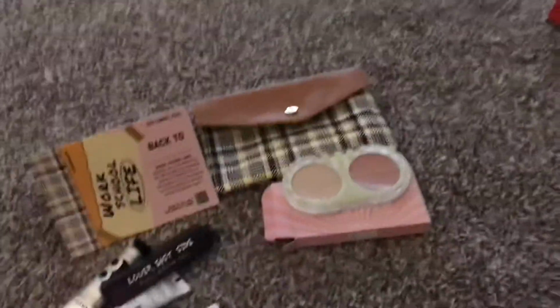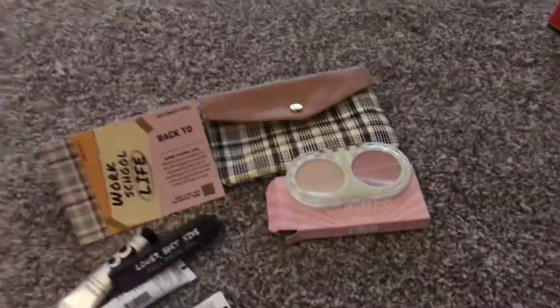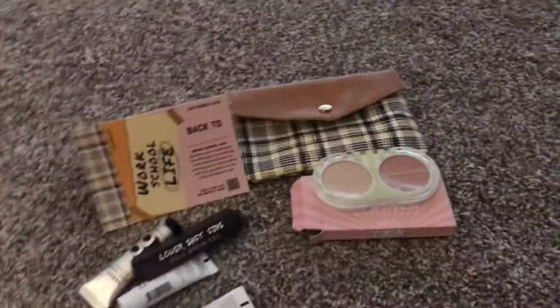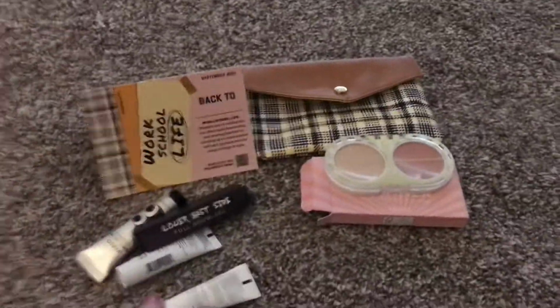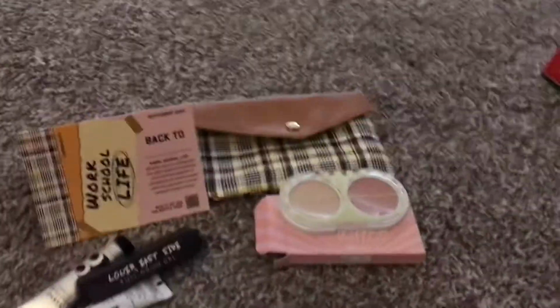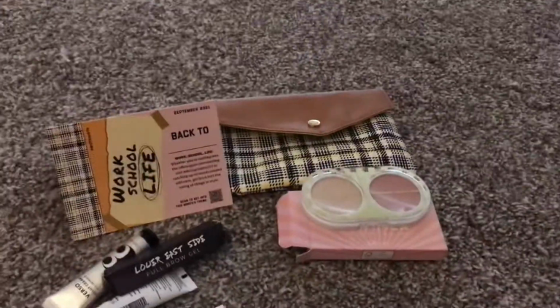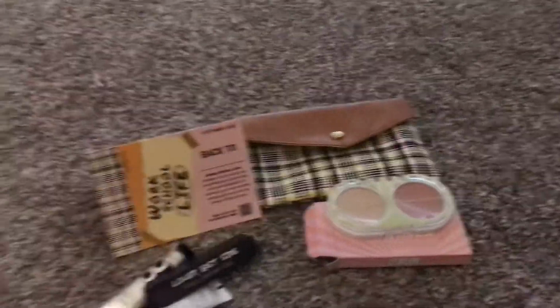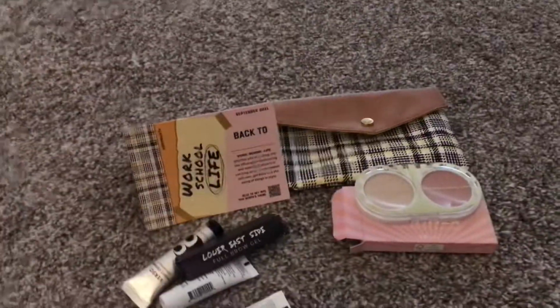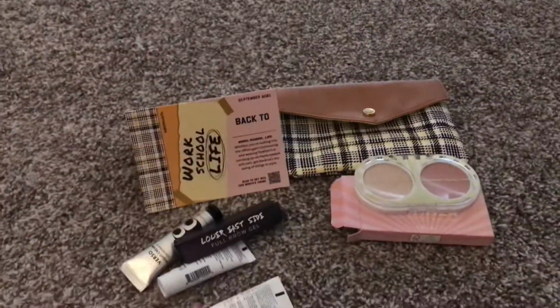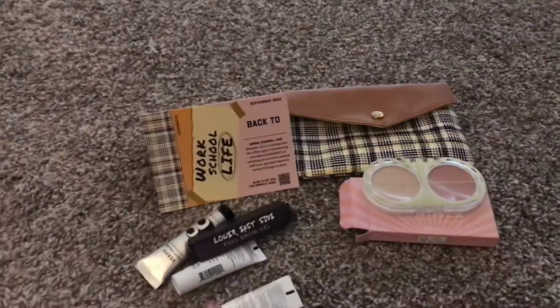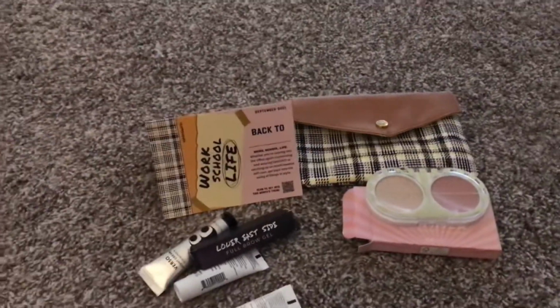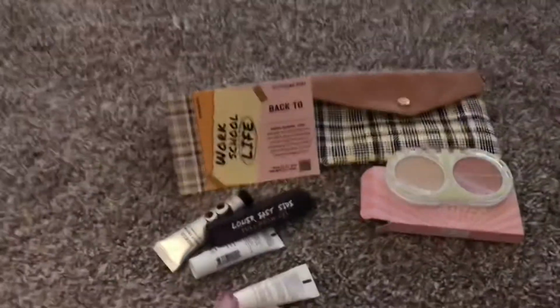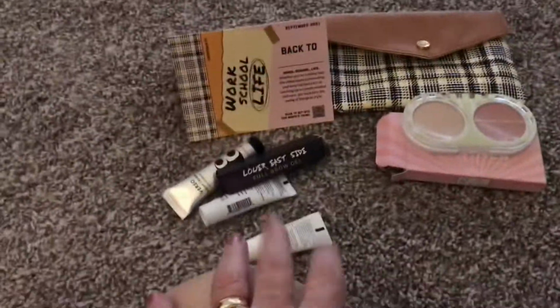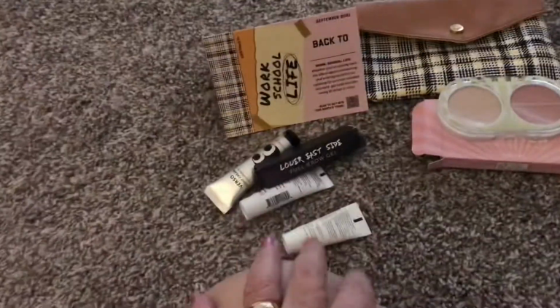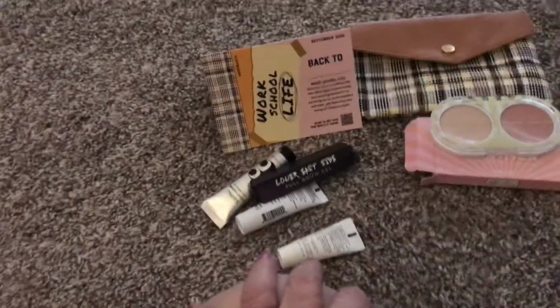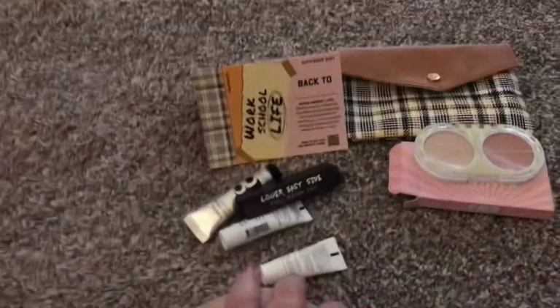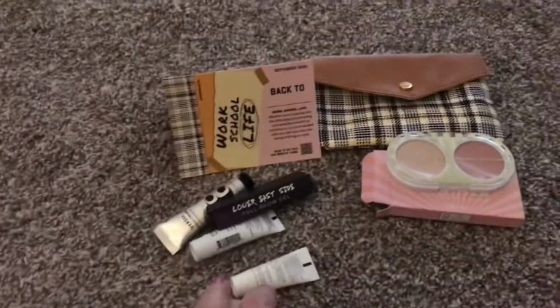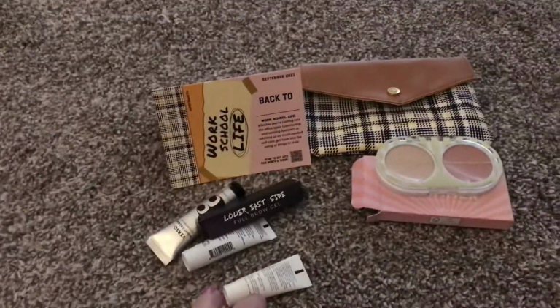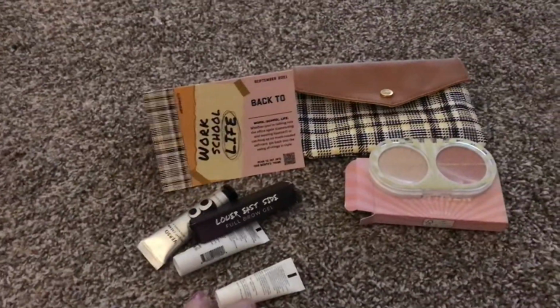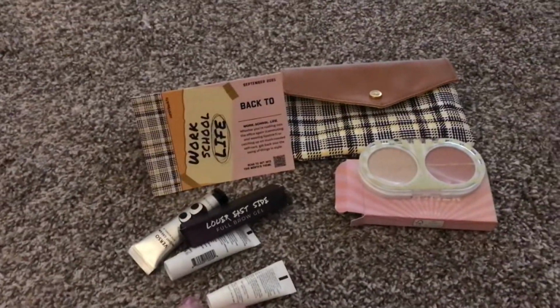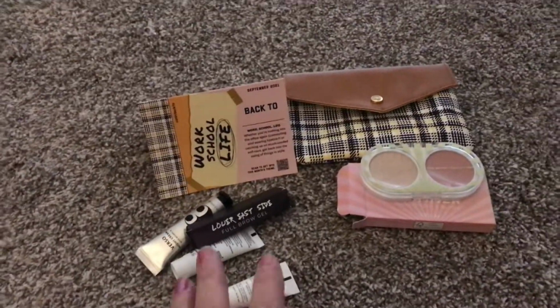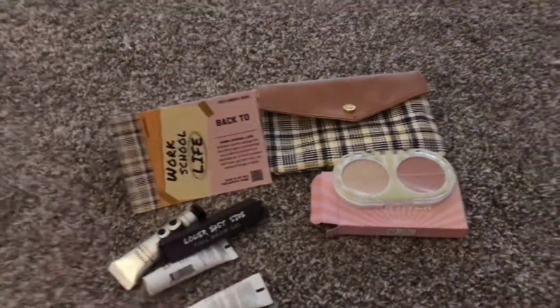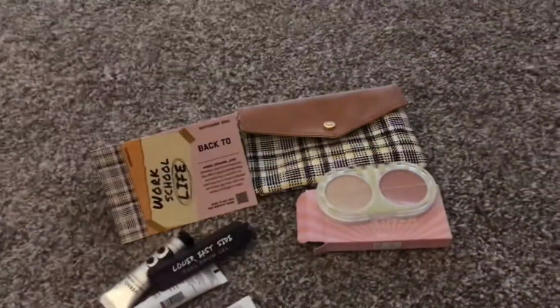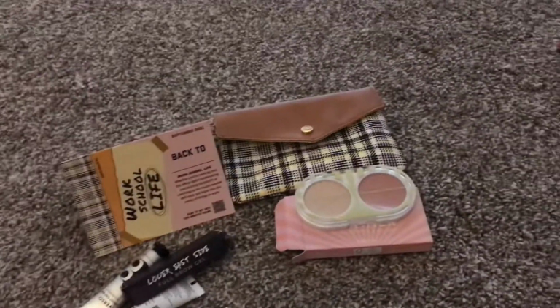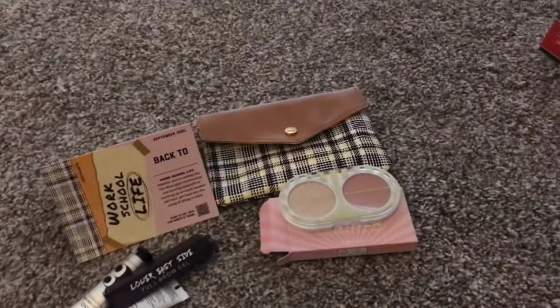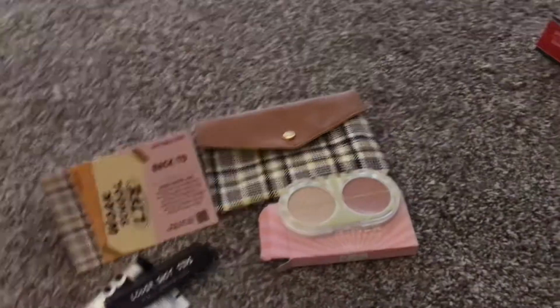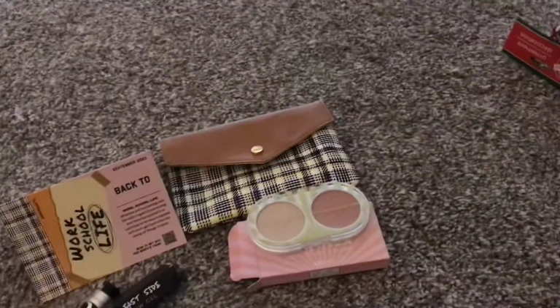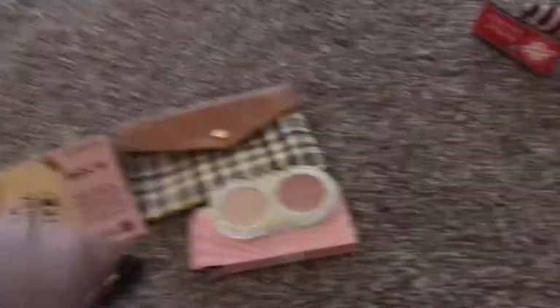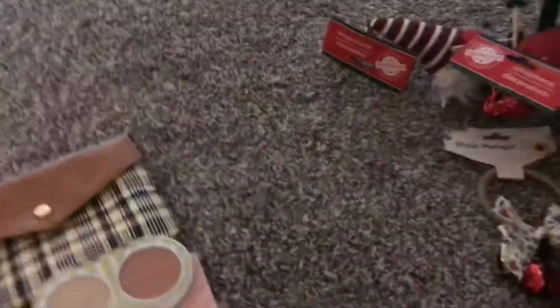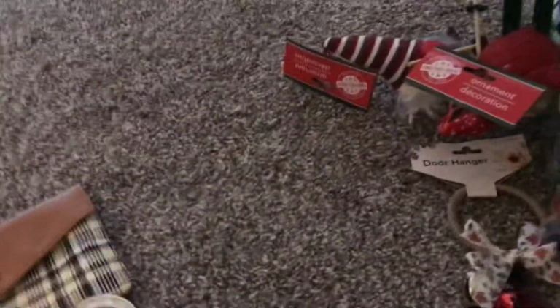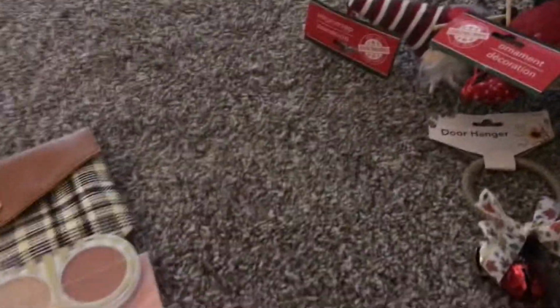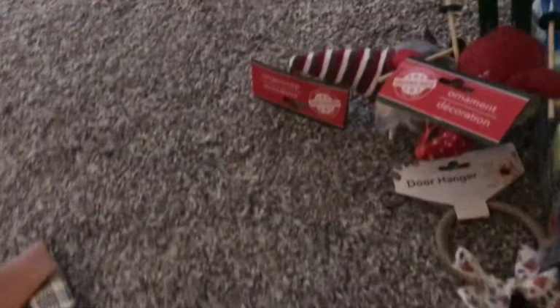Birchbox delivered to the wrong address. I finally got a hold of them via email — you can't call them. They're going to give you a phone number and they're going to send me some mystery bag. I don't know, because they messed up.